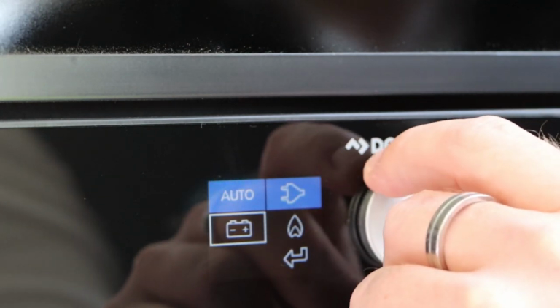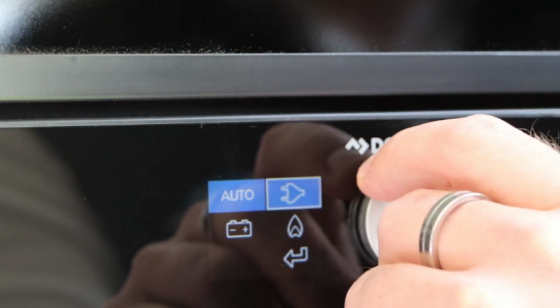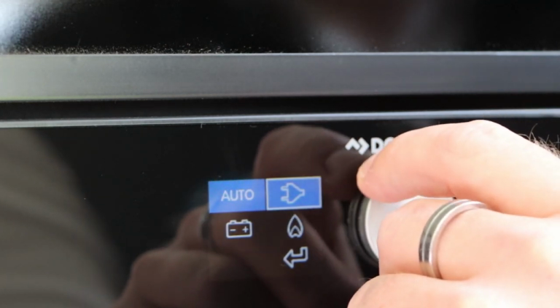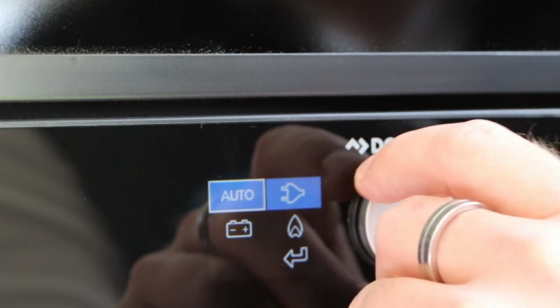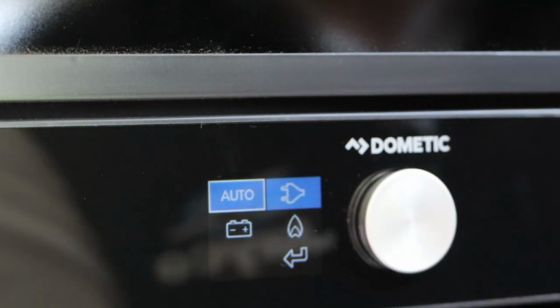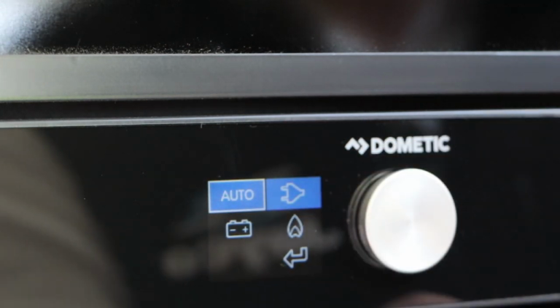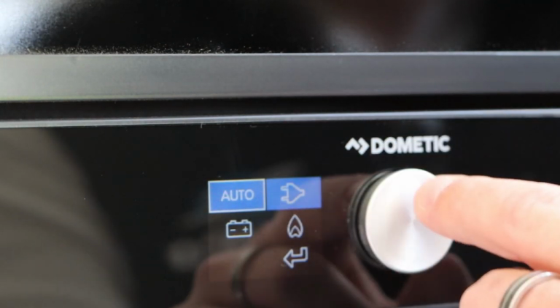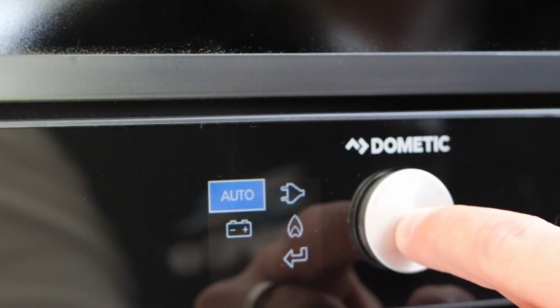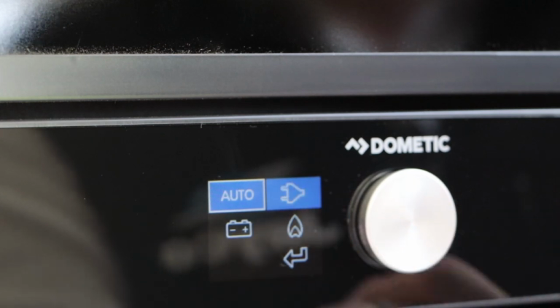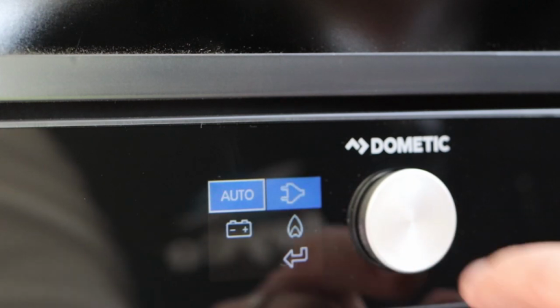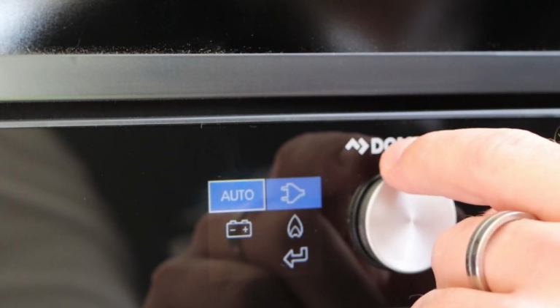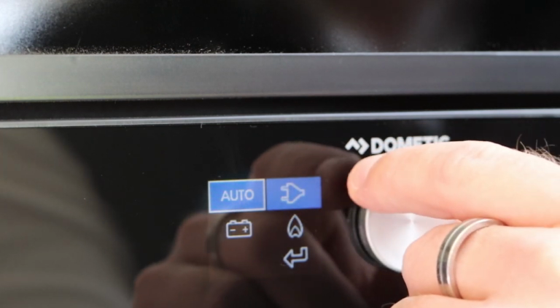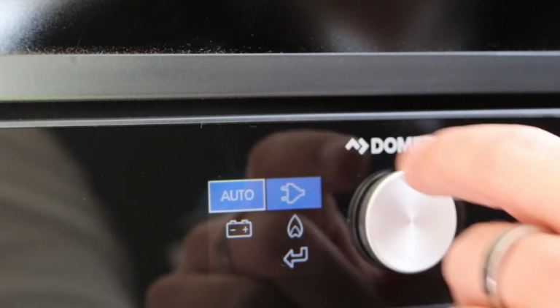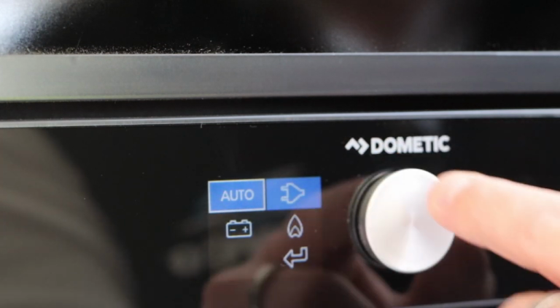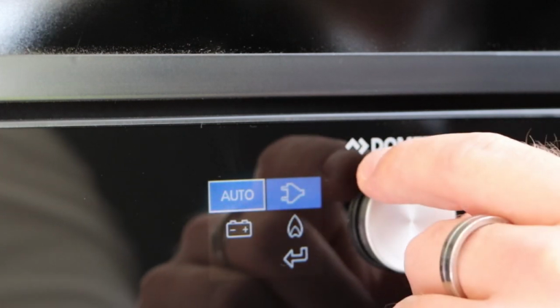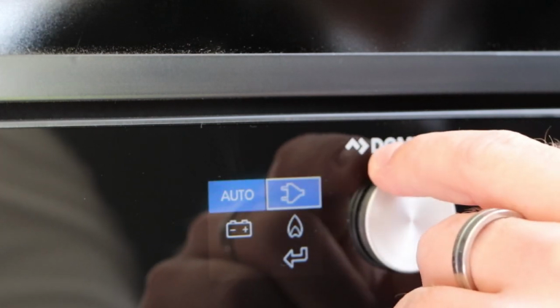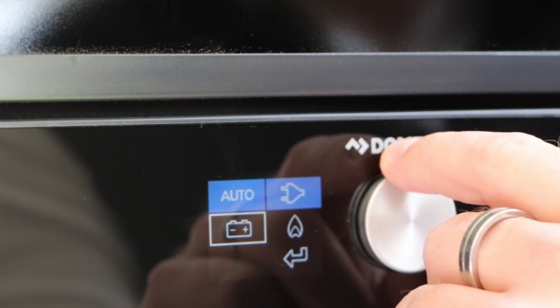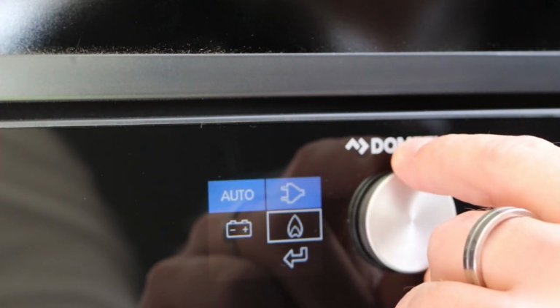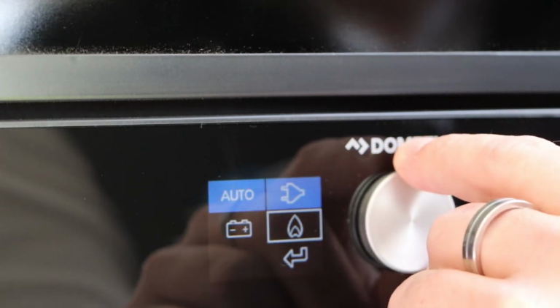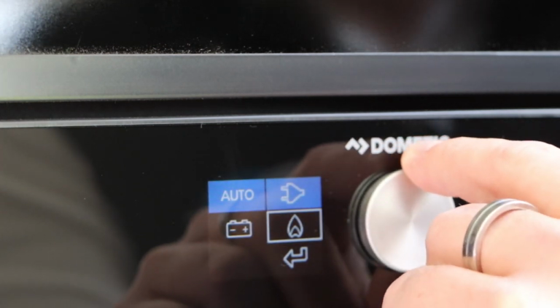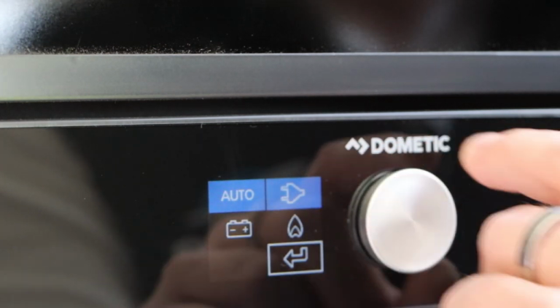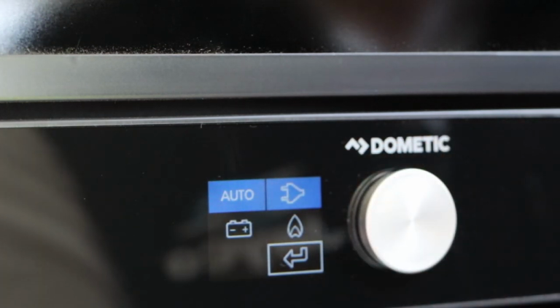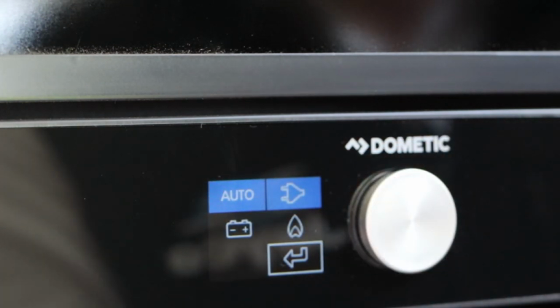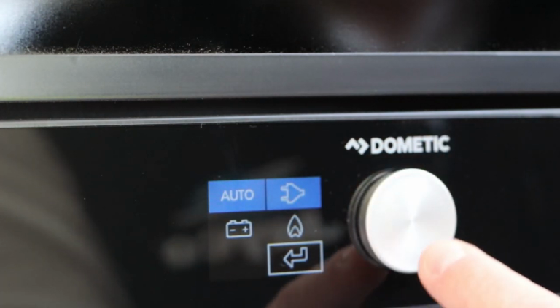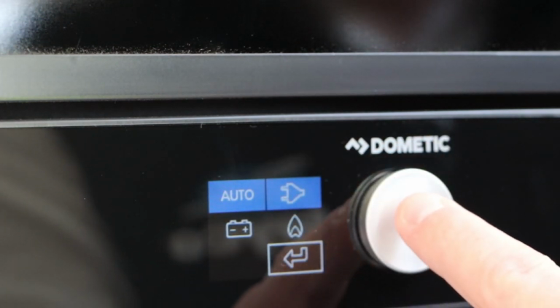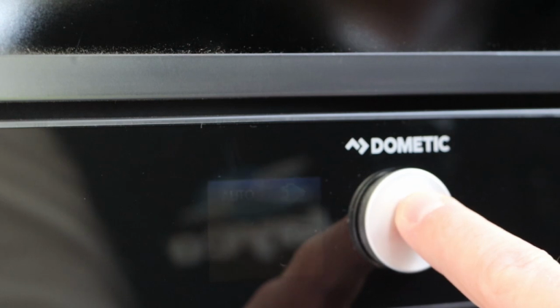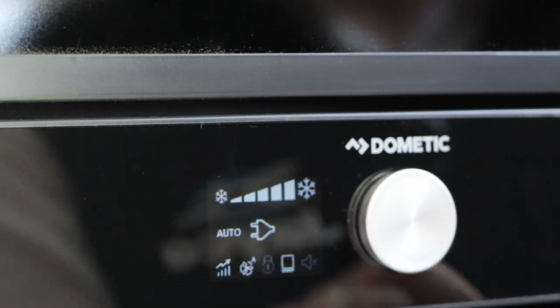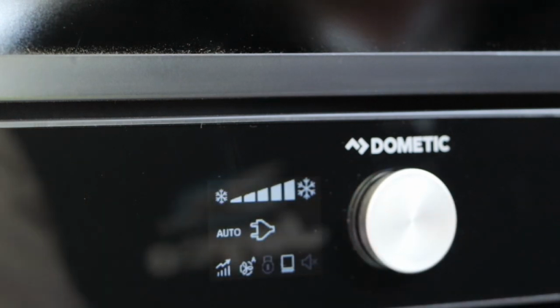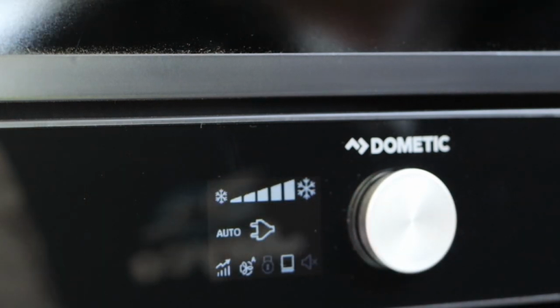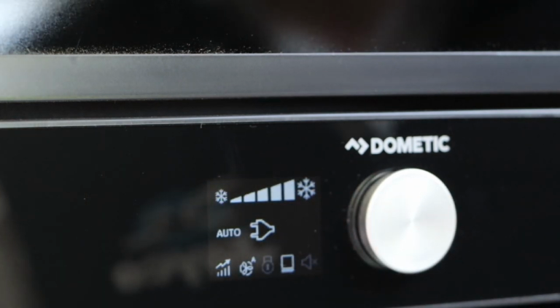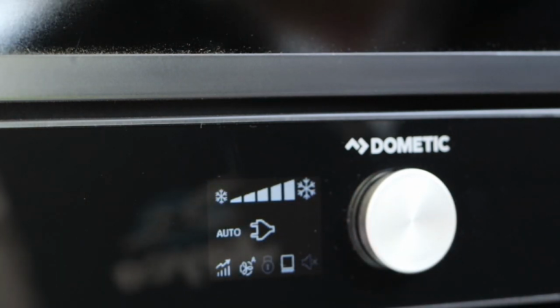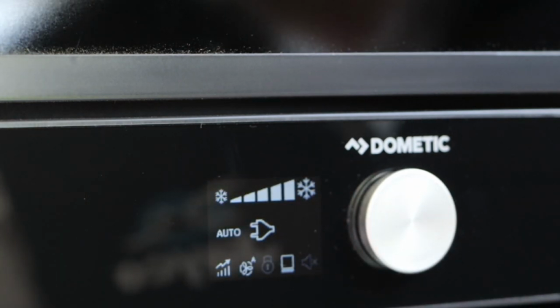We recommend using it in automatic mode. Touch the dial to select it, then scroll all the way through to the back button and it will take you back to your homepage.